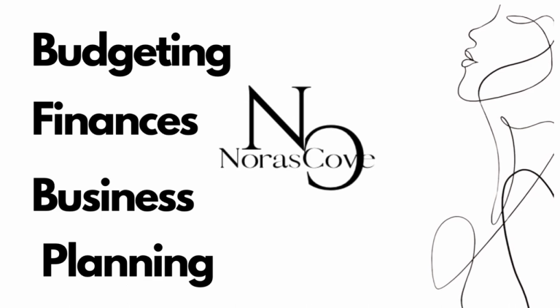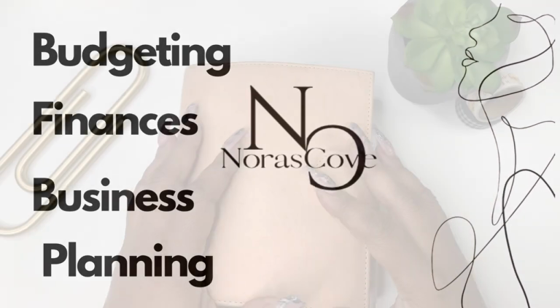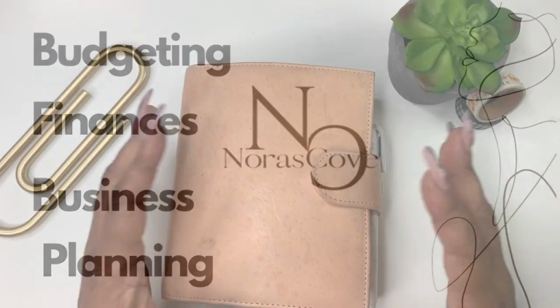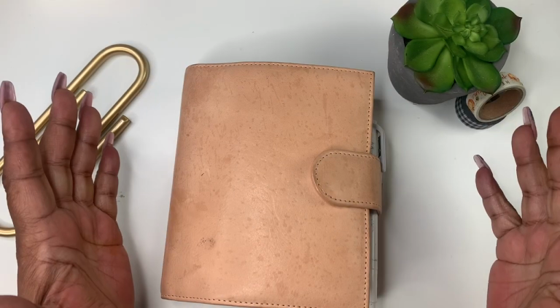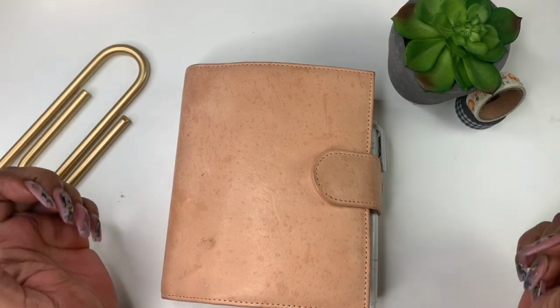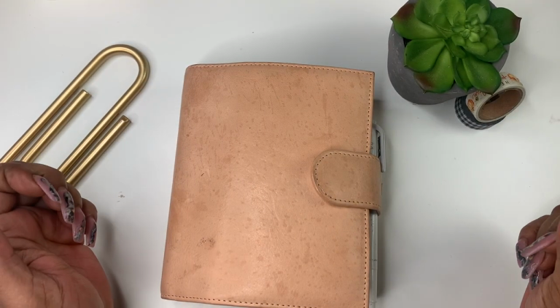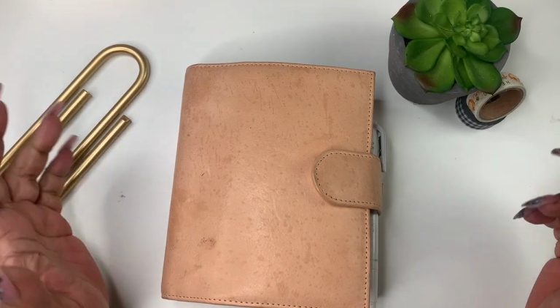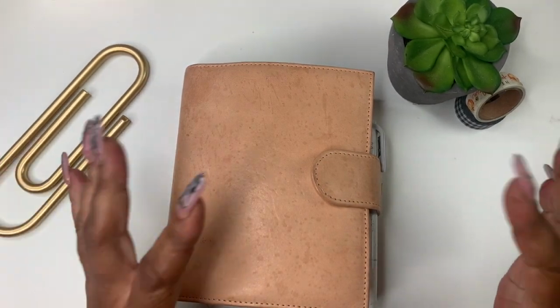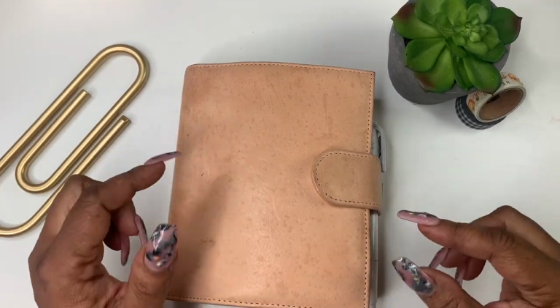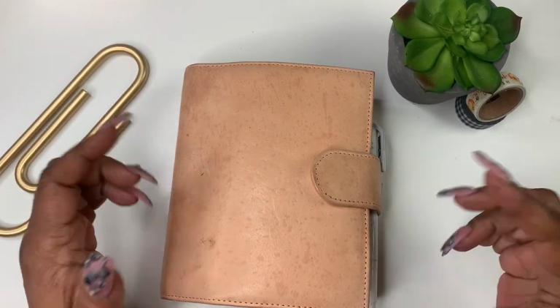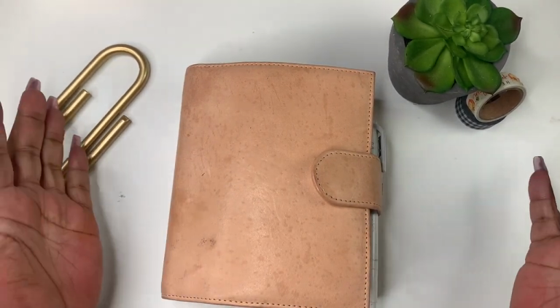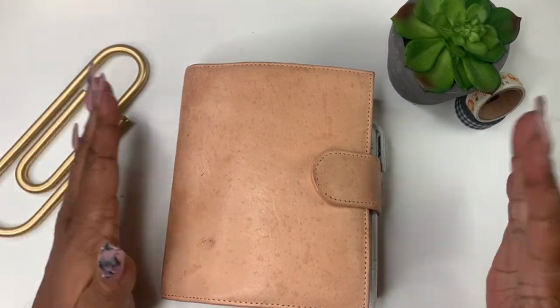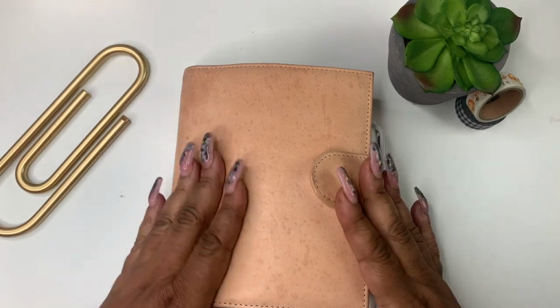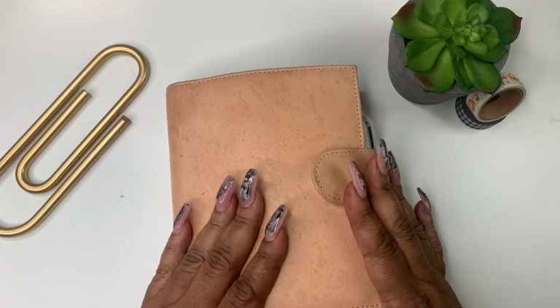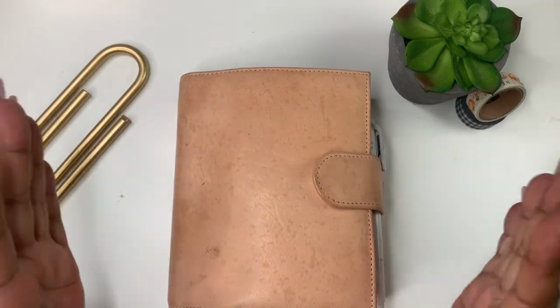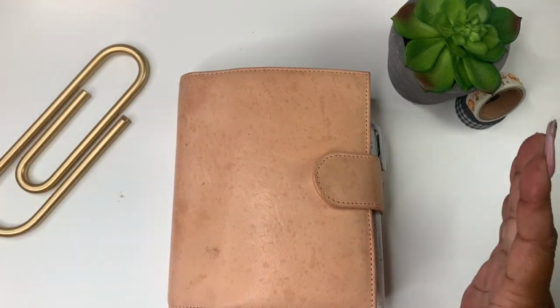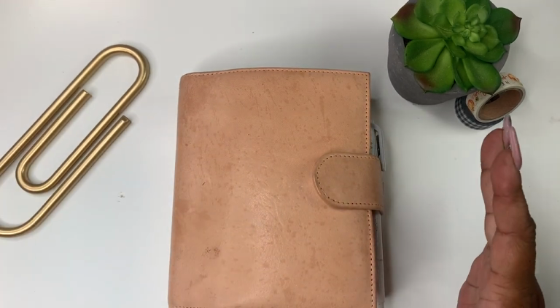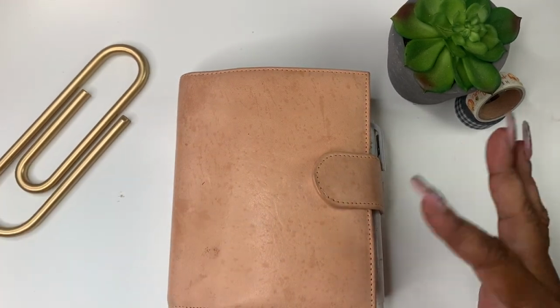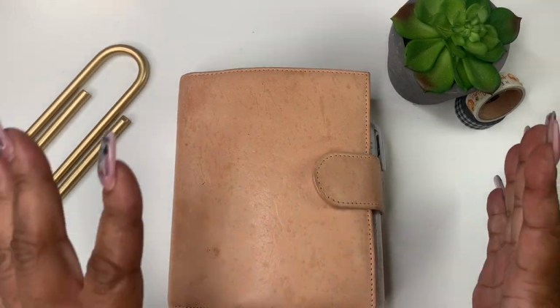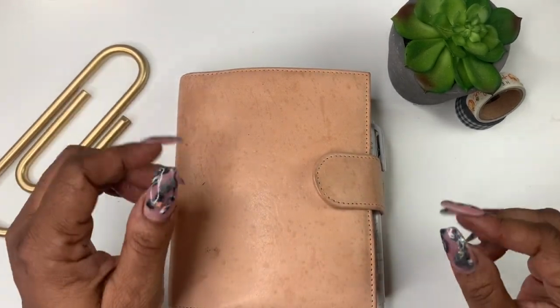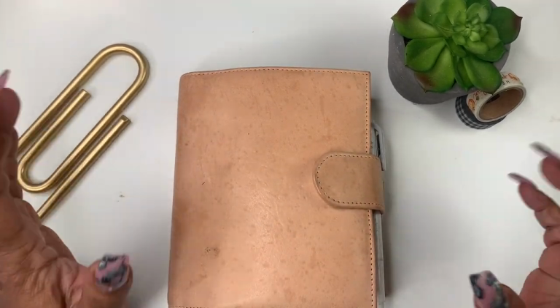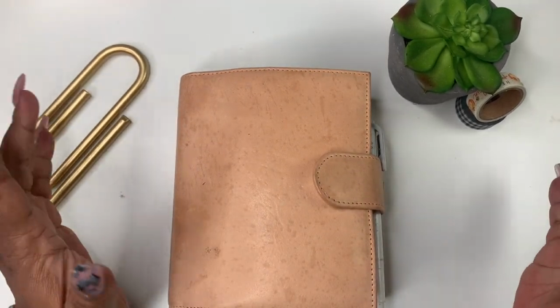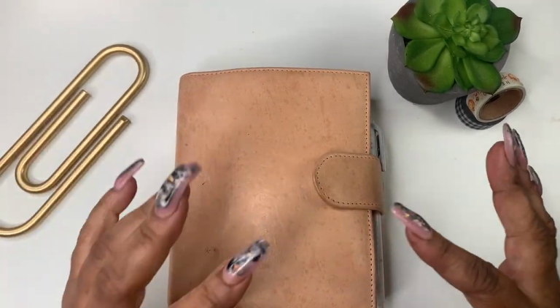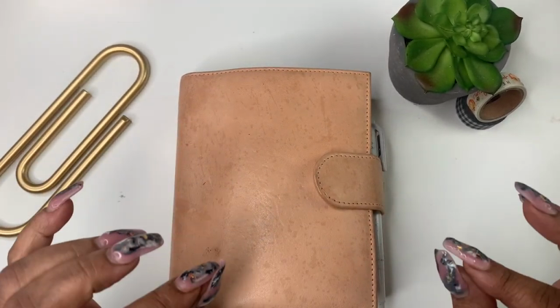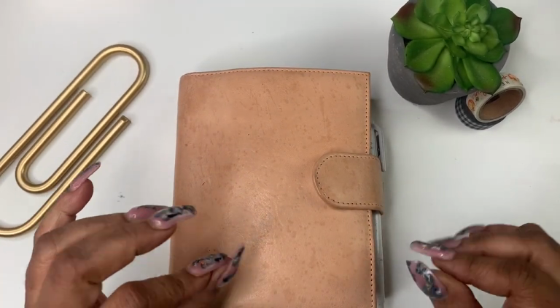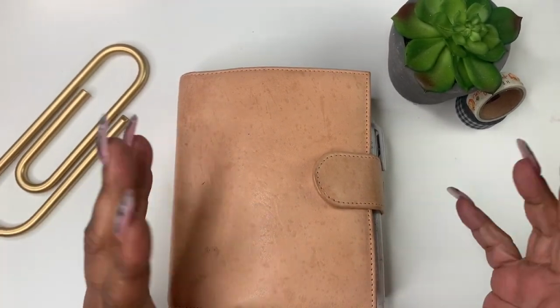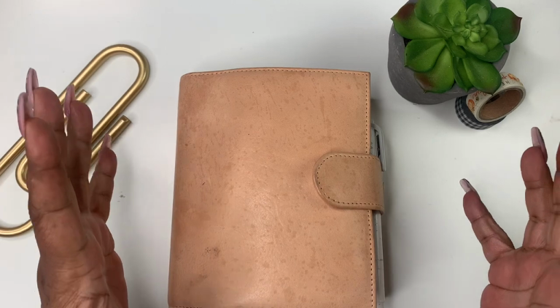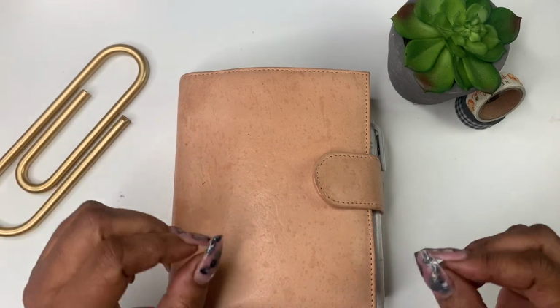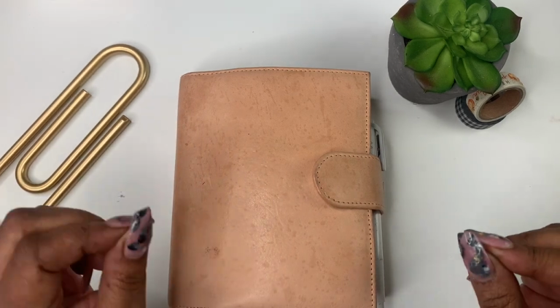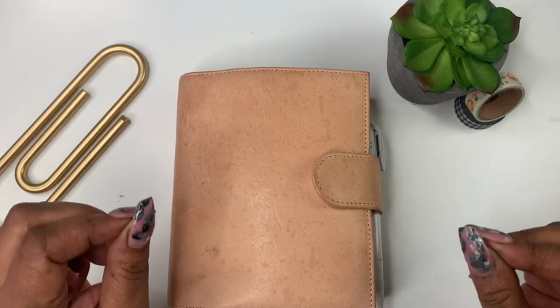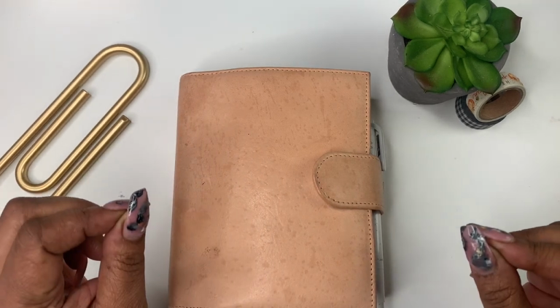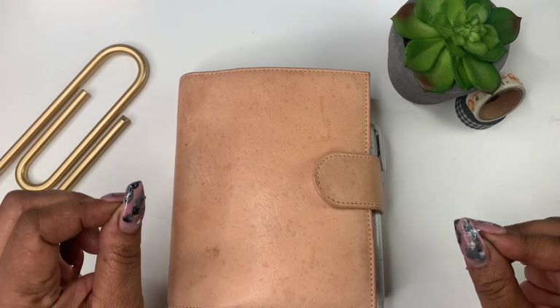Hey everyone and welcome to Norris Cove. I'm Yoshida and I'm sure you can tell by the title what we're going to be talking about today. I know flips can be kind of long — I'm going to keep mine very short.